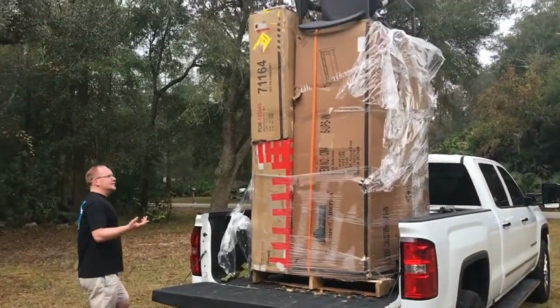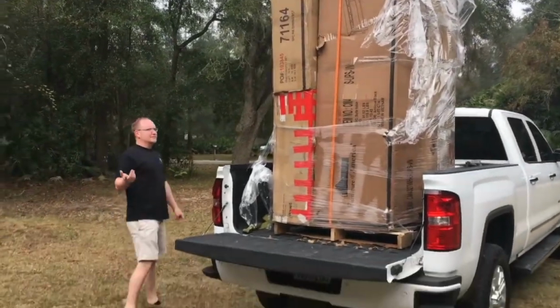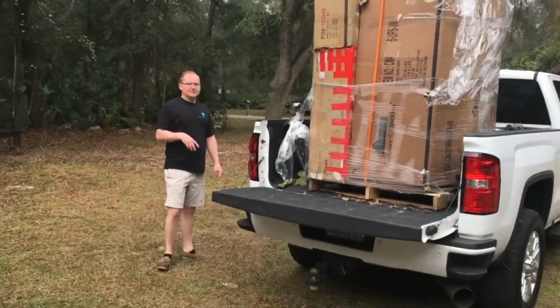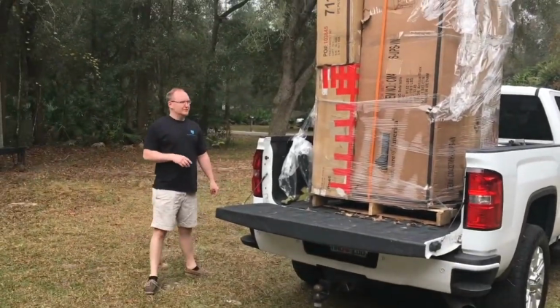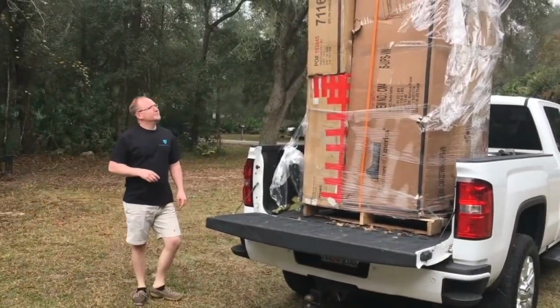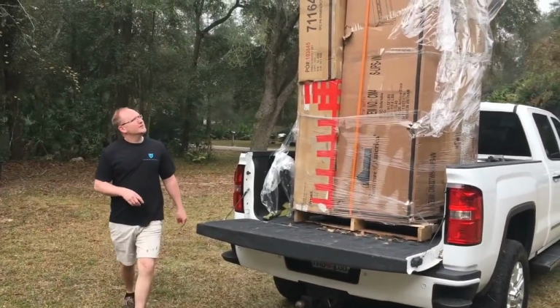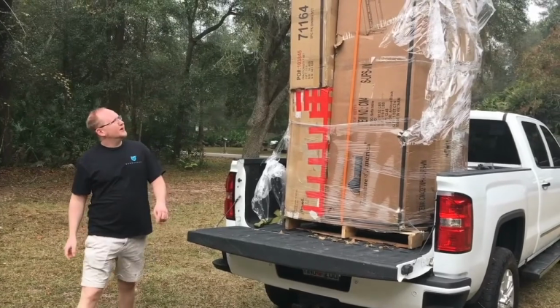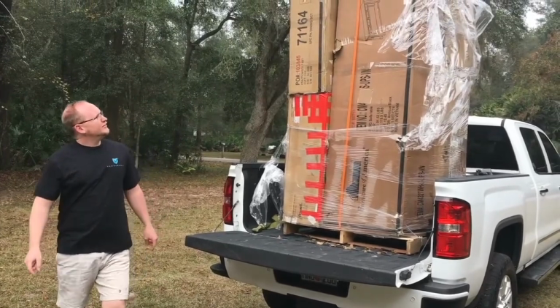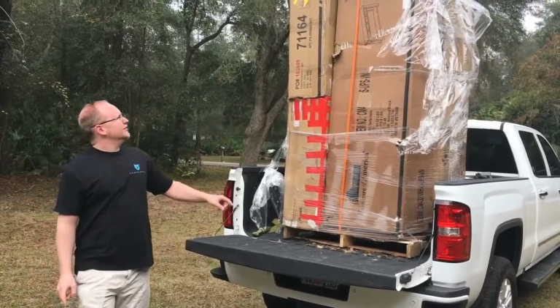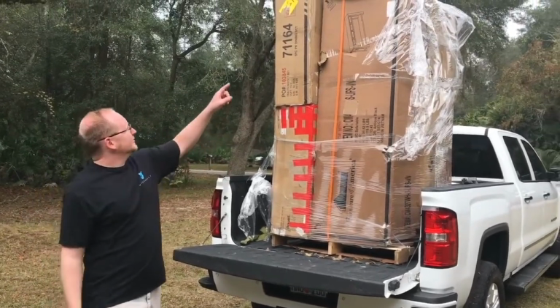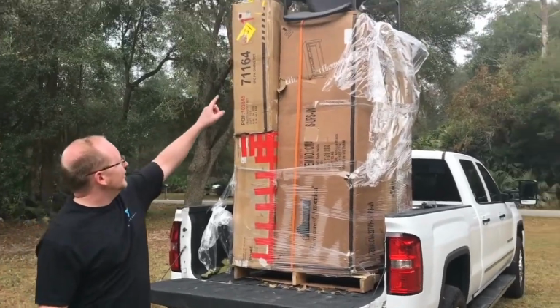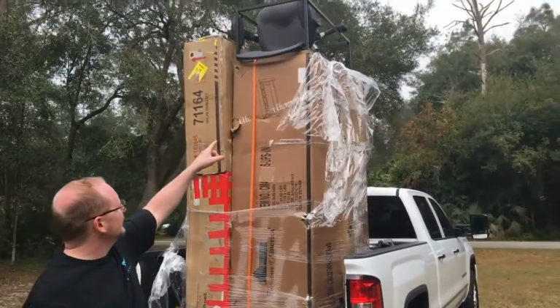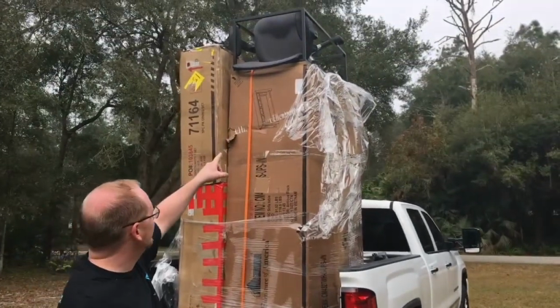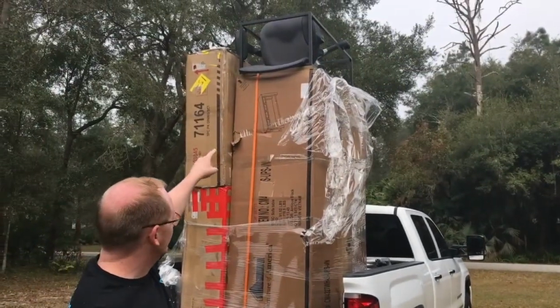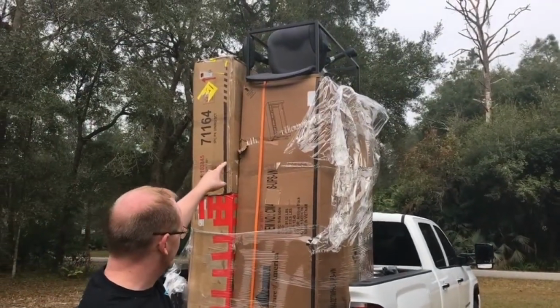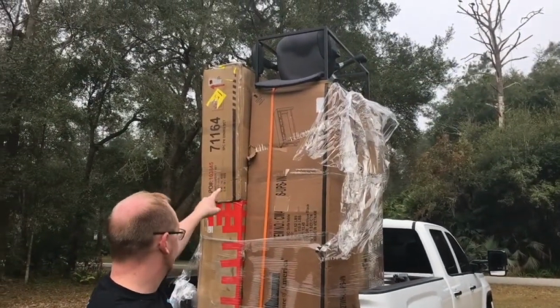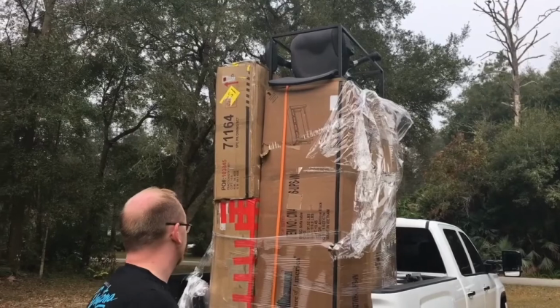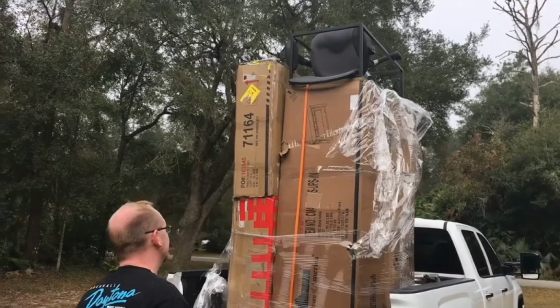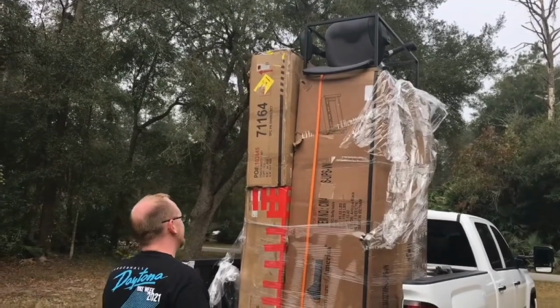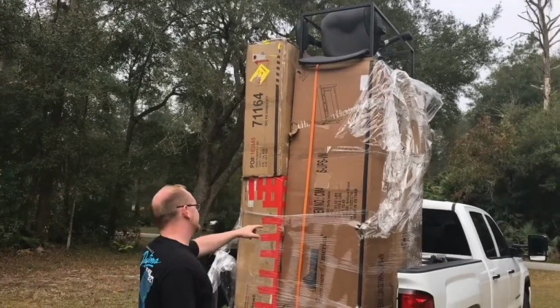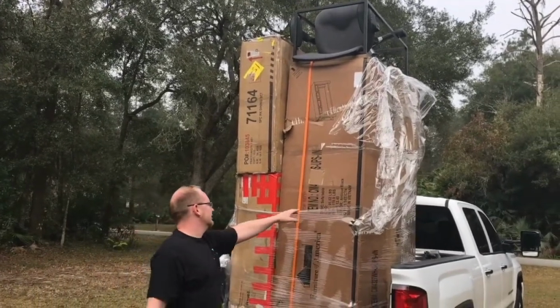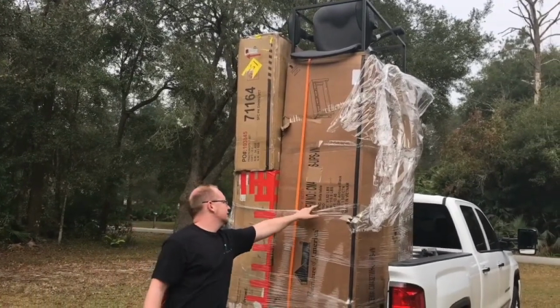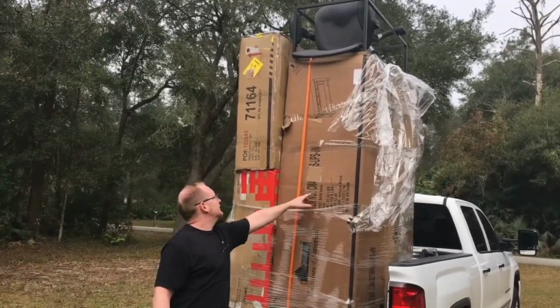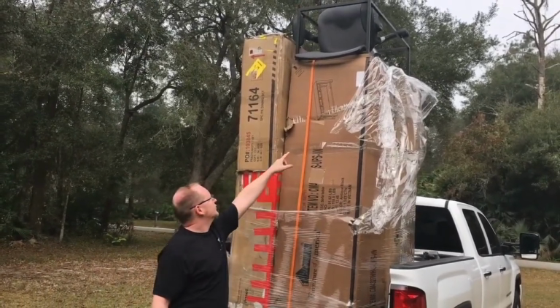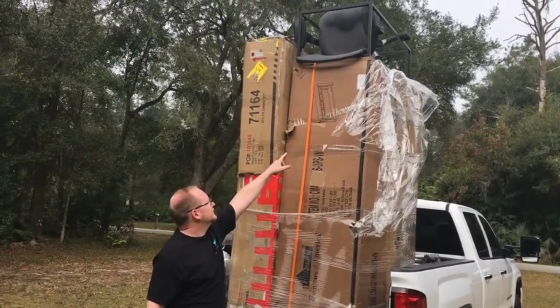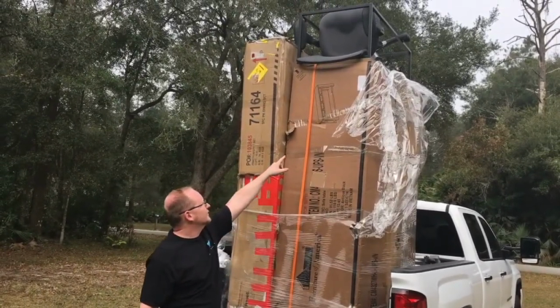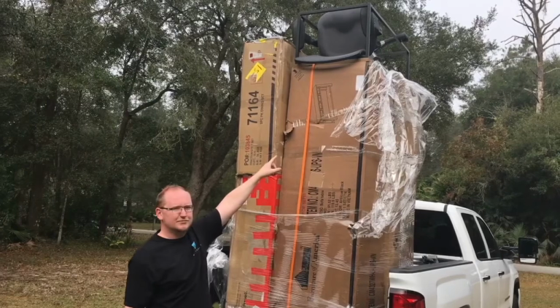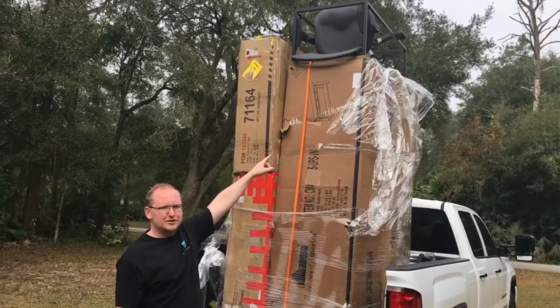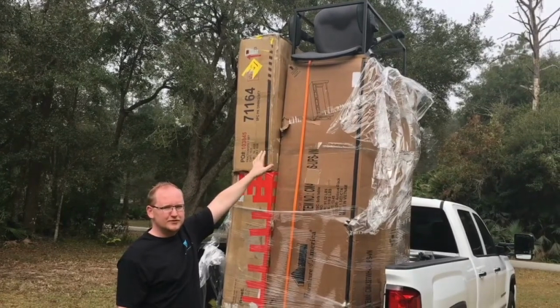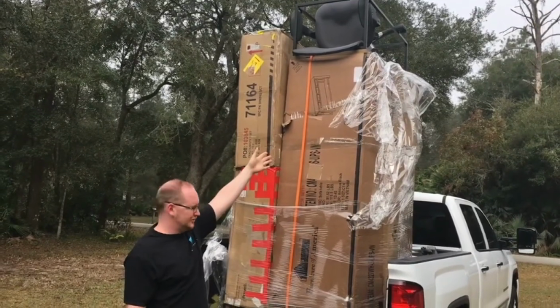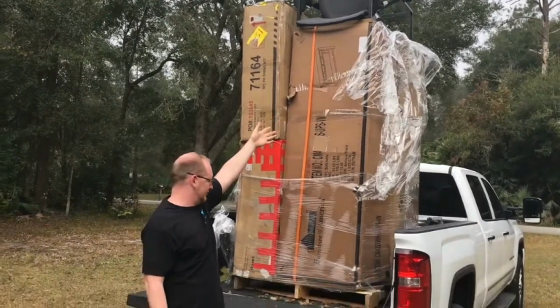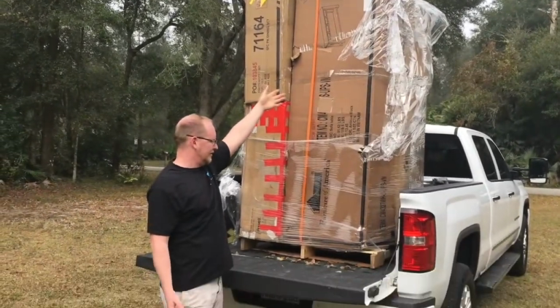We have no idea really what's on it other than what we can see. There's a coffee table on top, an office chair. This is some sort of sofa table — a credenza. I looked this up — new, if it's in good shape, it's like $500.